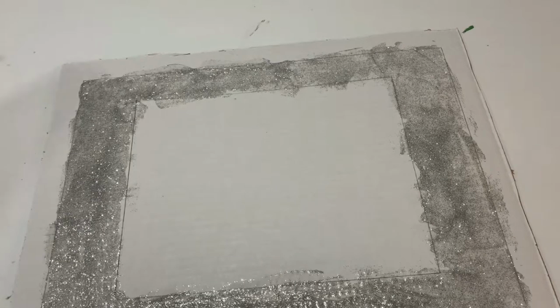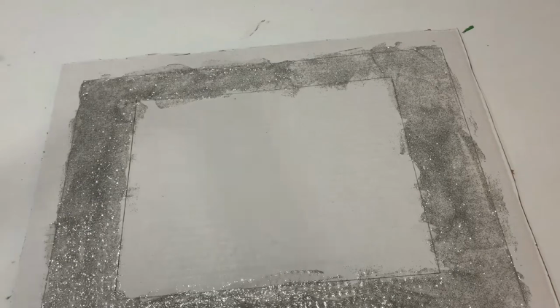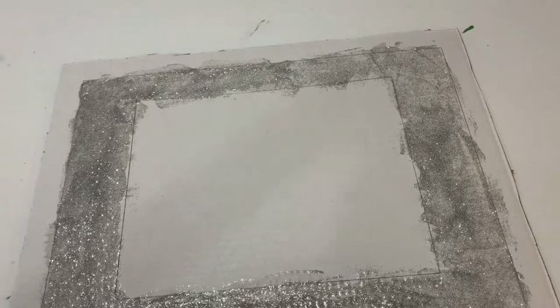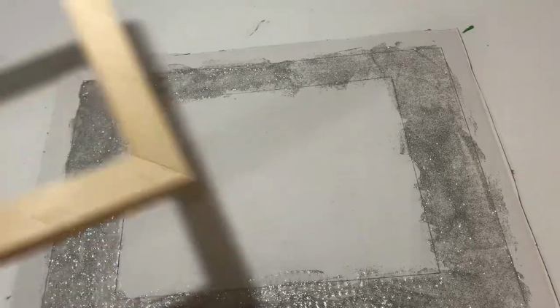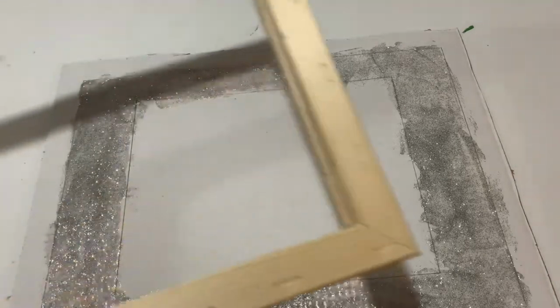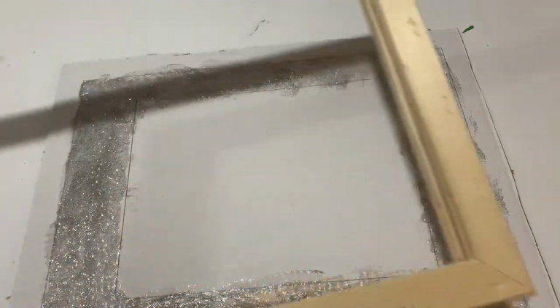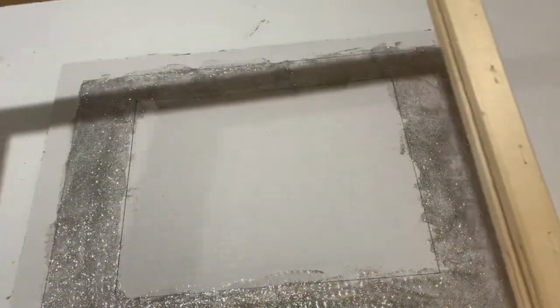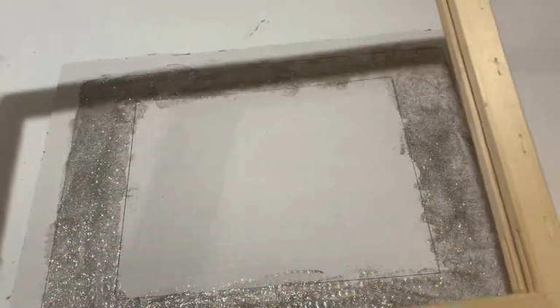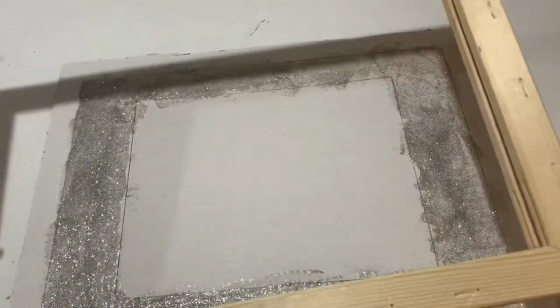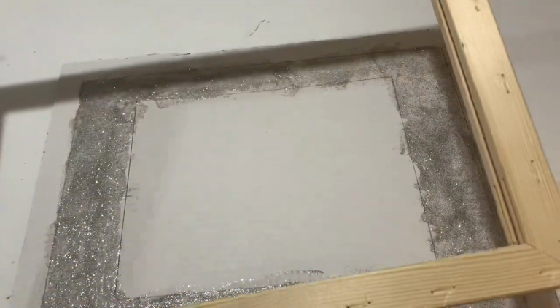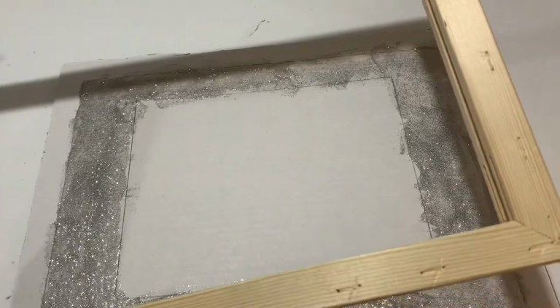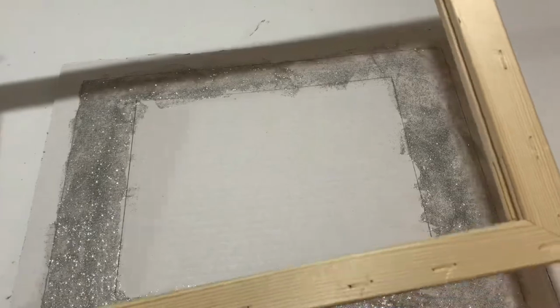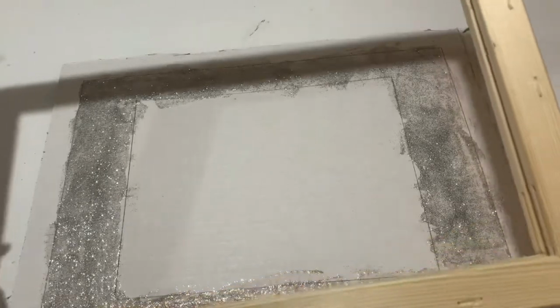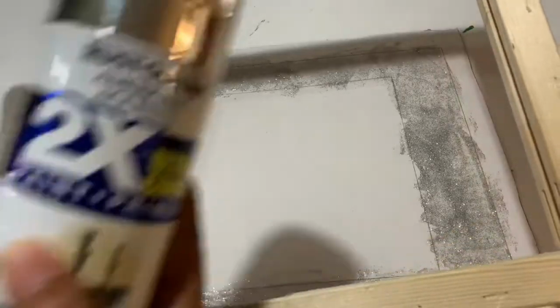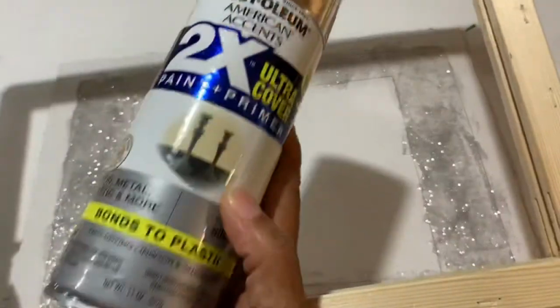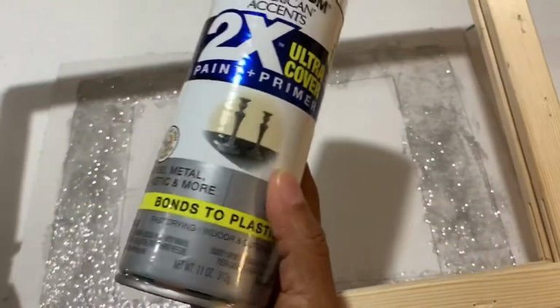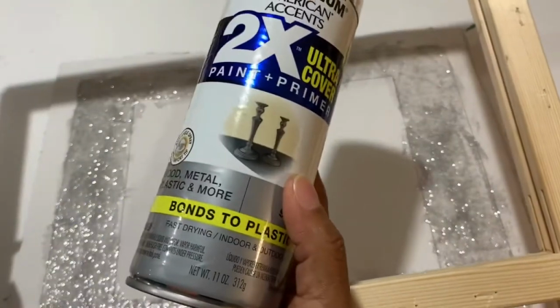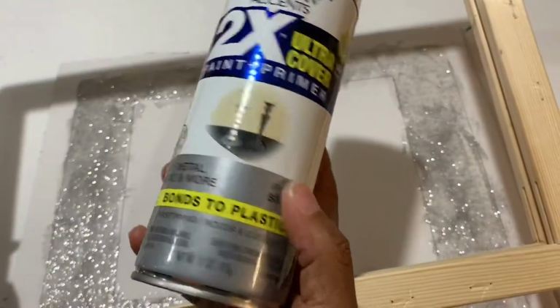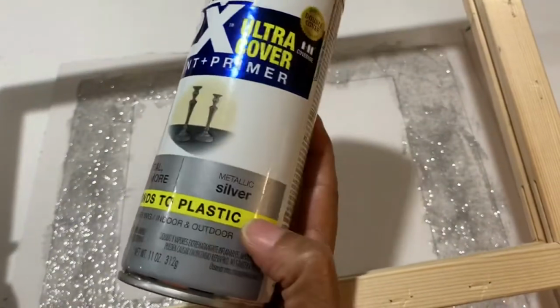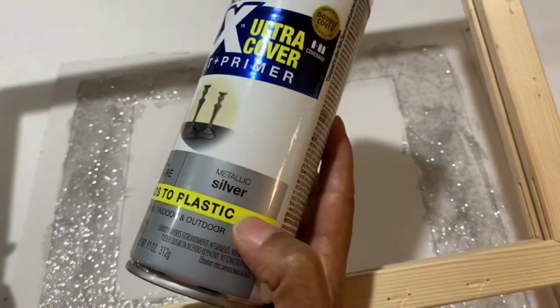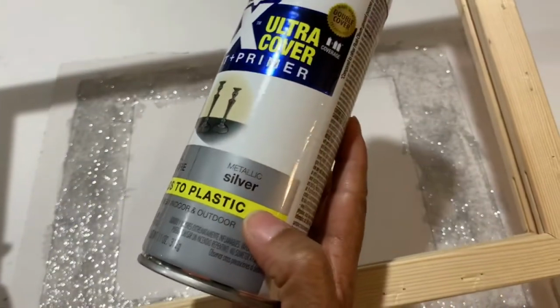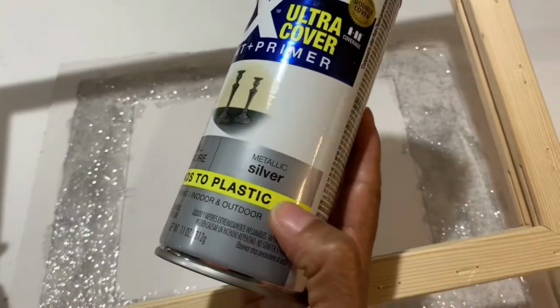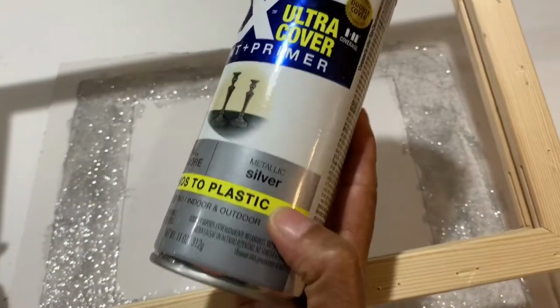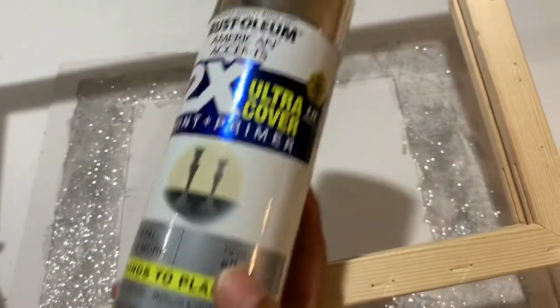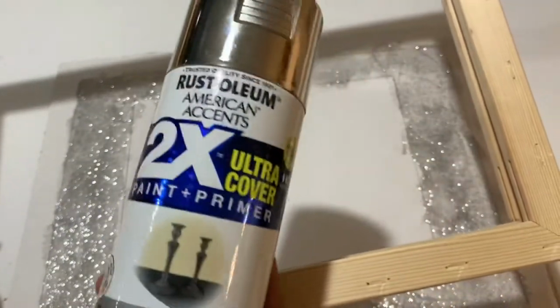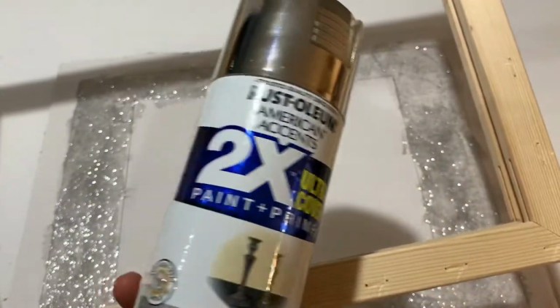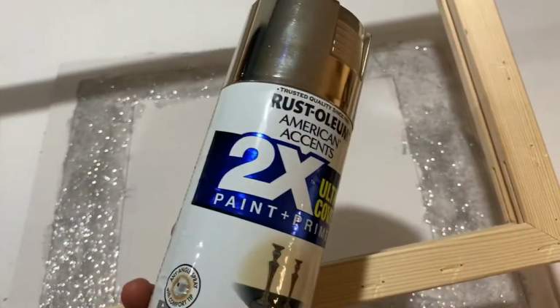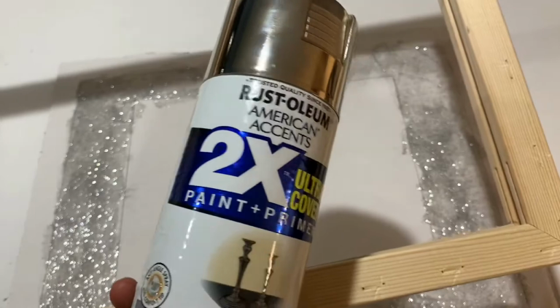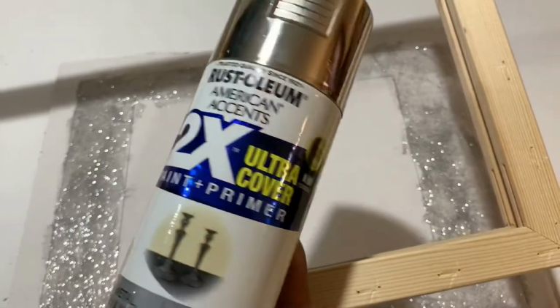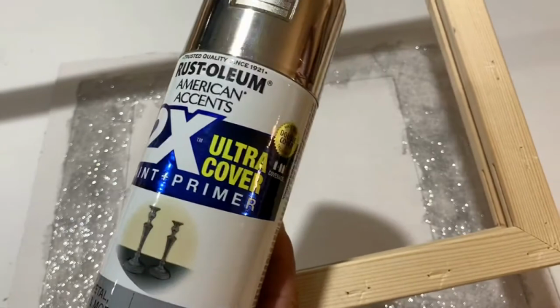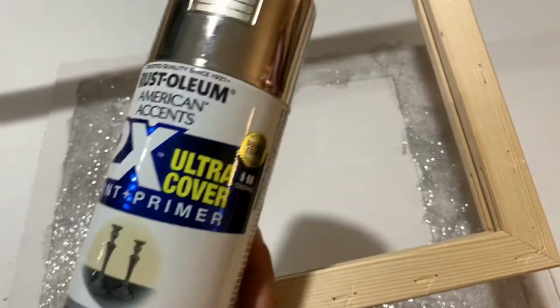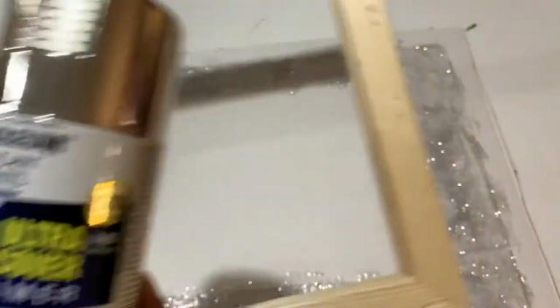While that is drying, I'm going to take the frame outside and spray paint it with some metallic silver Rust-Oleum spray.